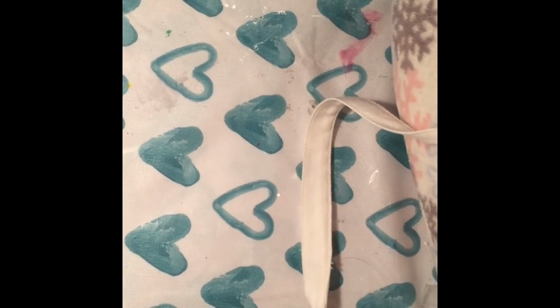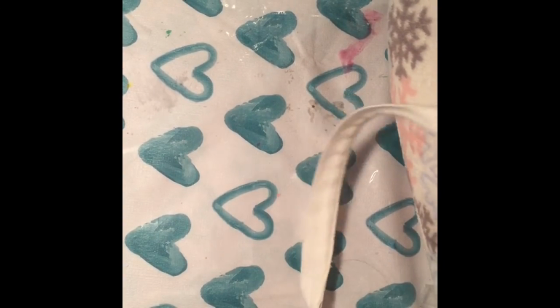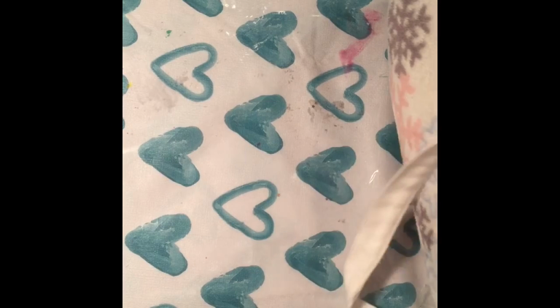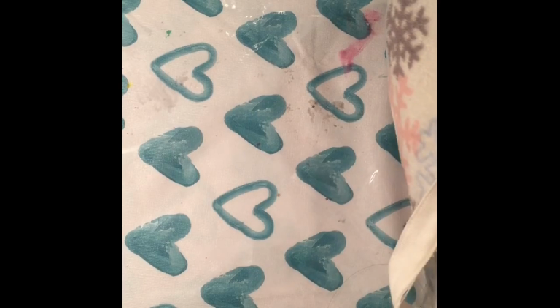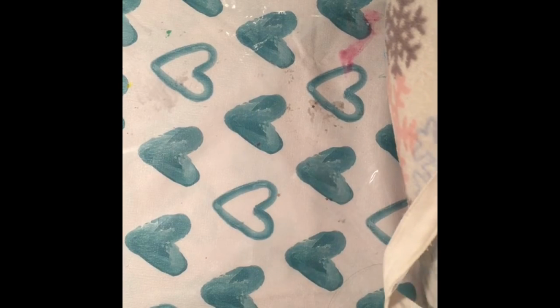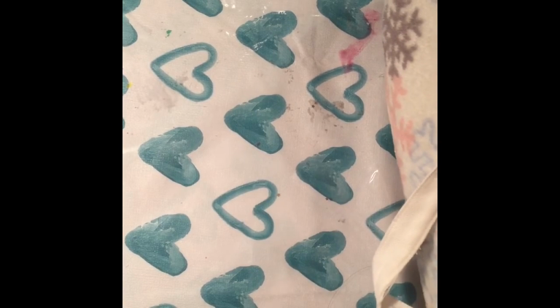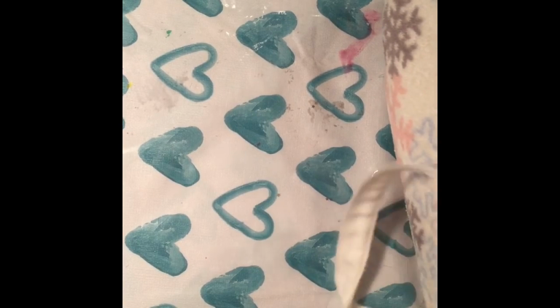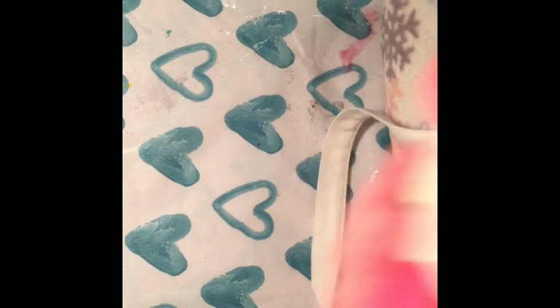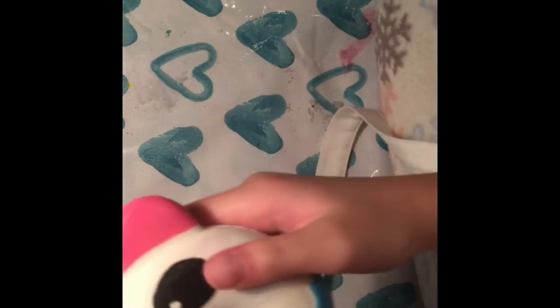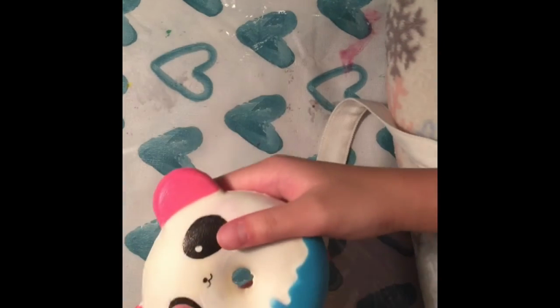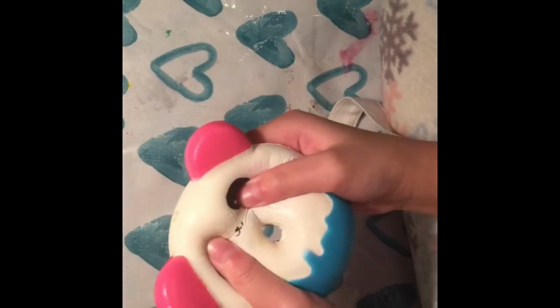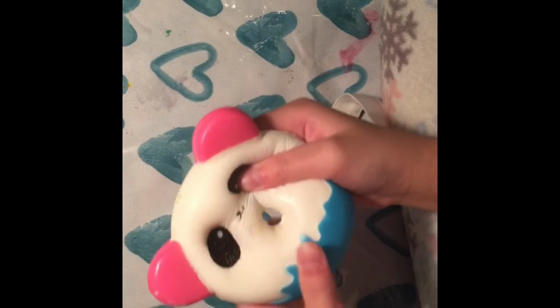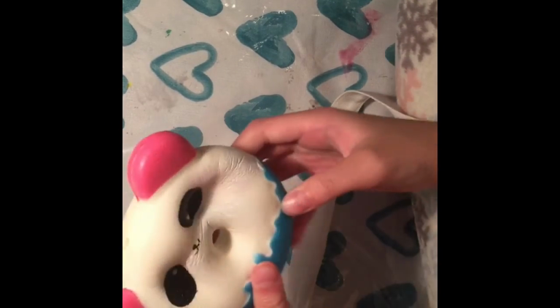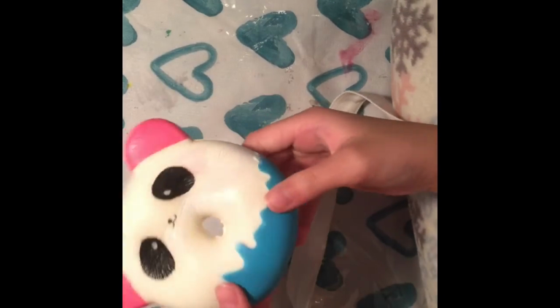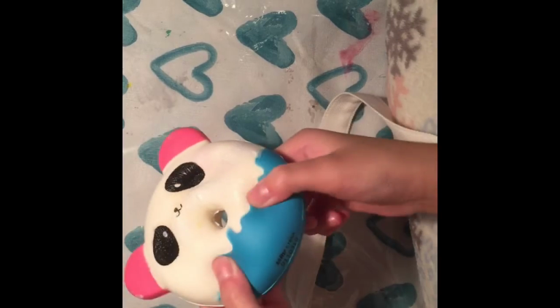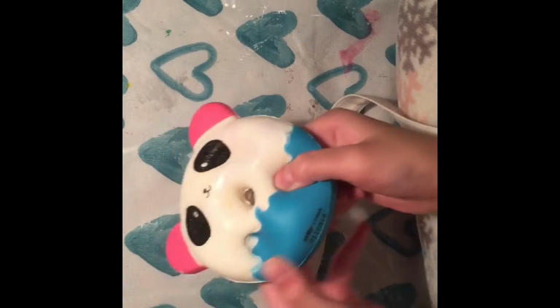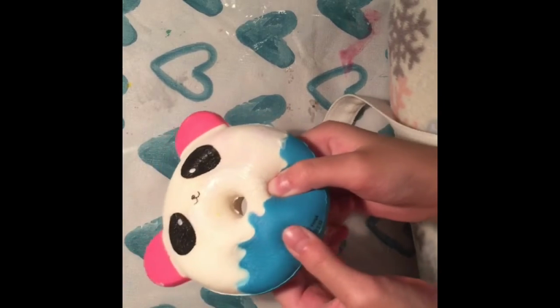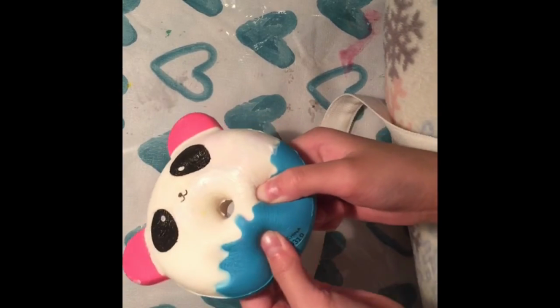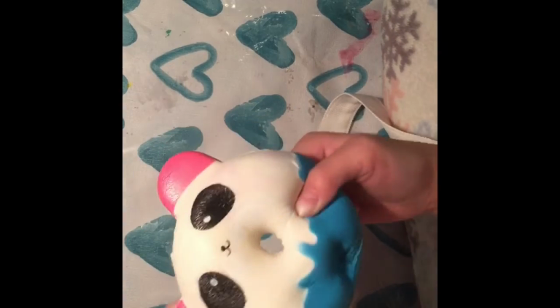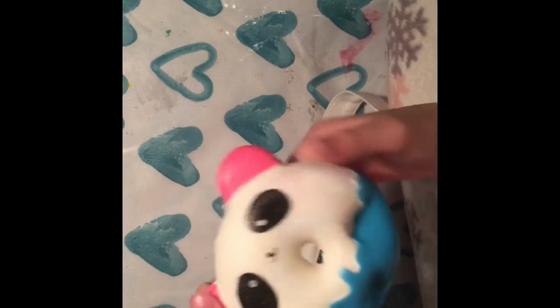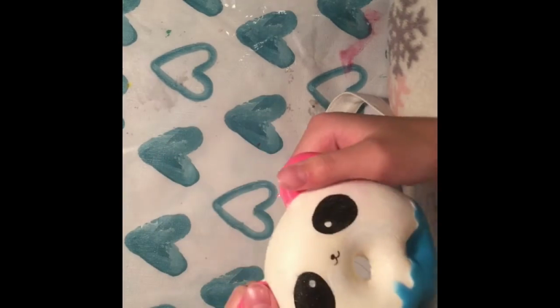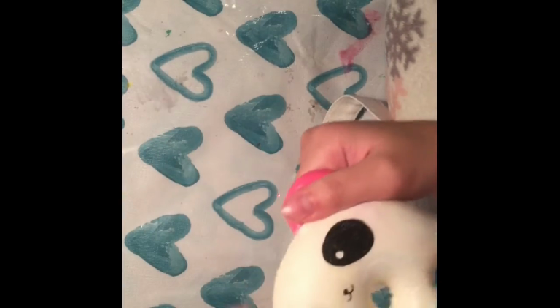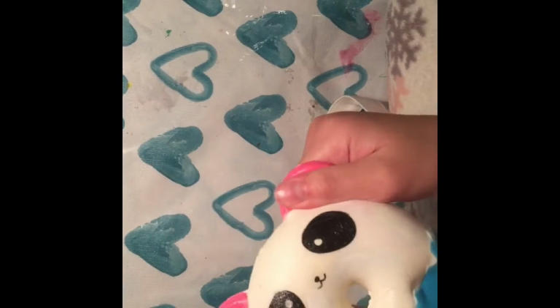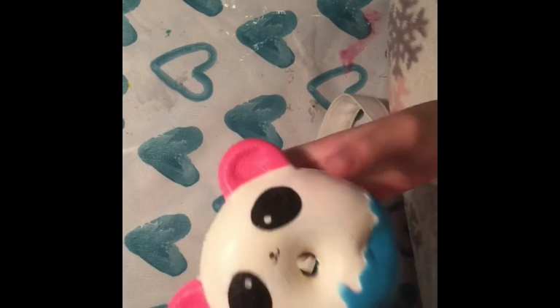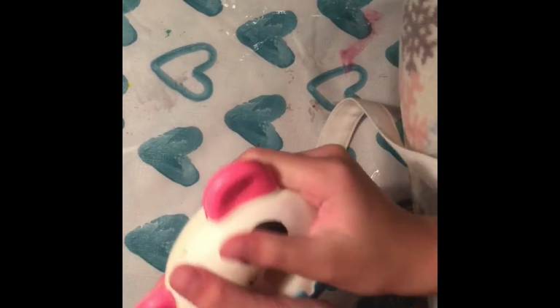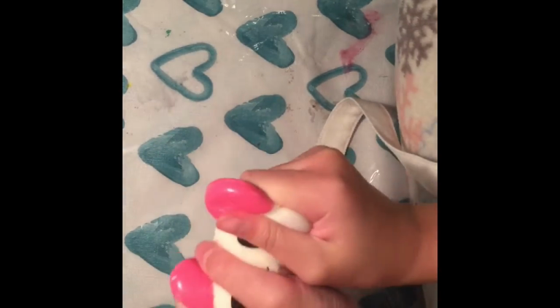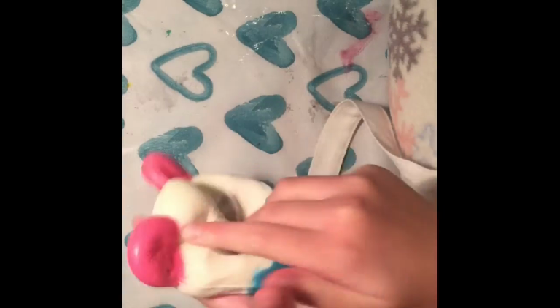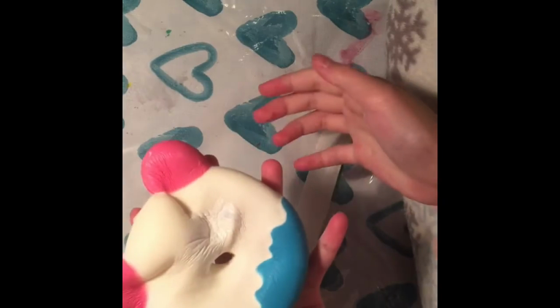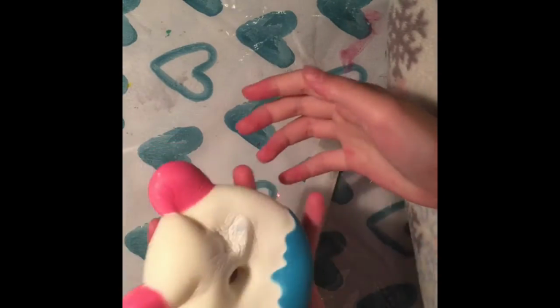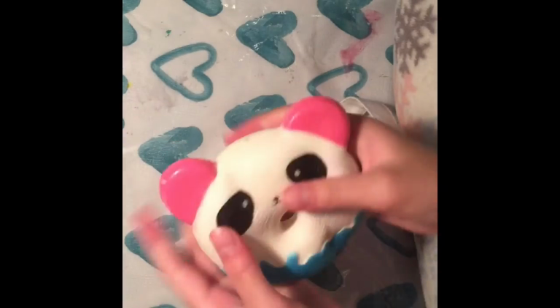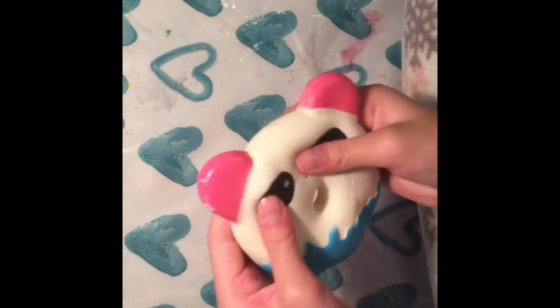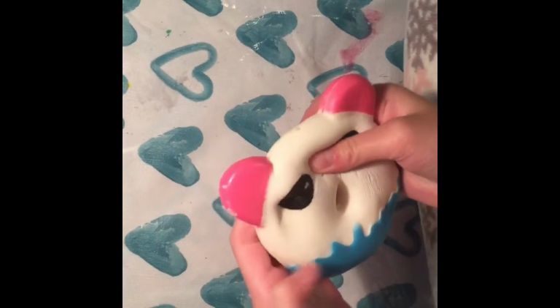Next is a panda donut that I got from the USA — it's super squishy and I love it a lot.